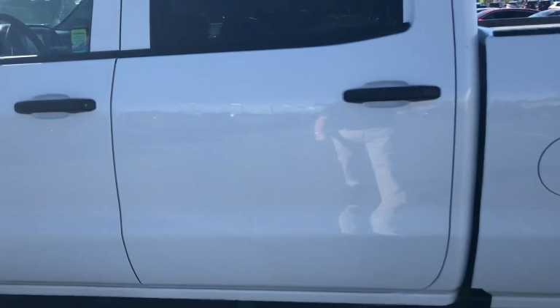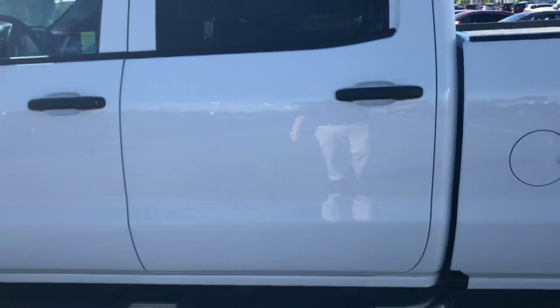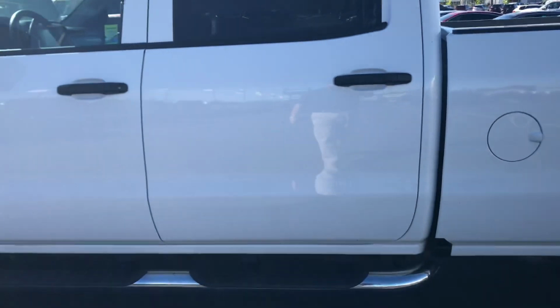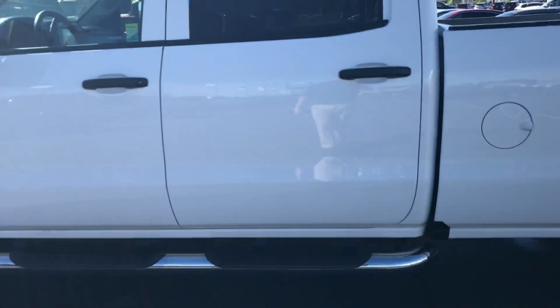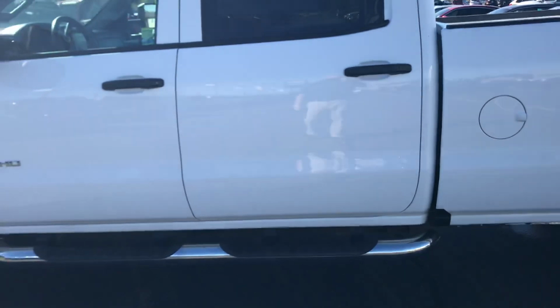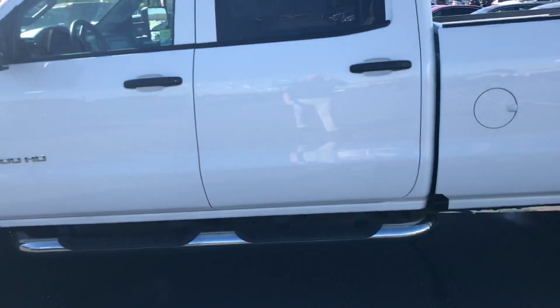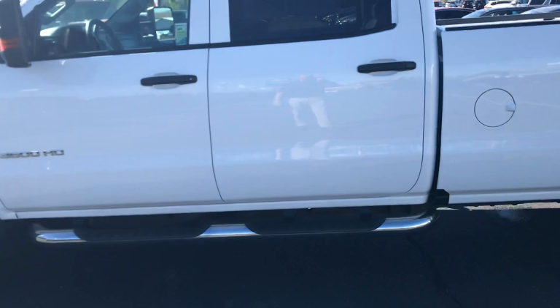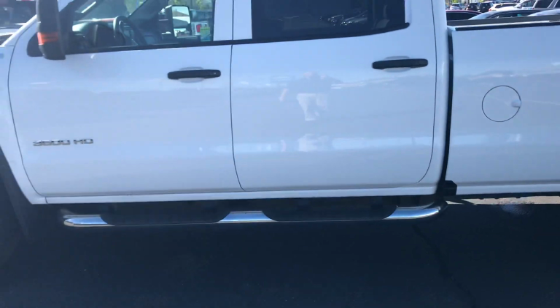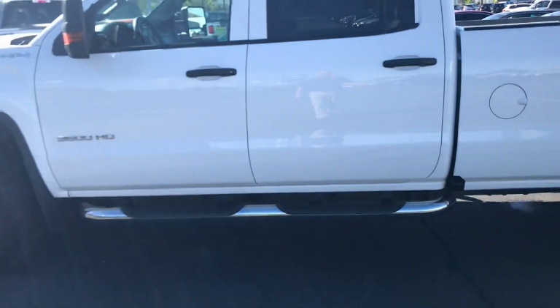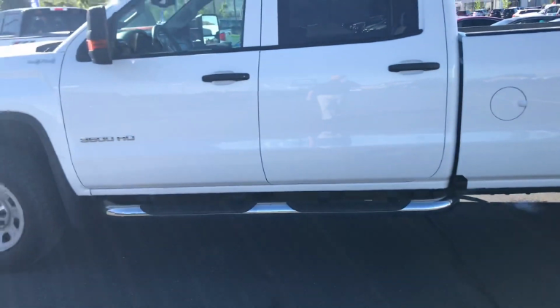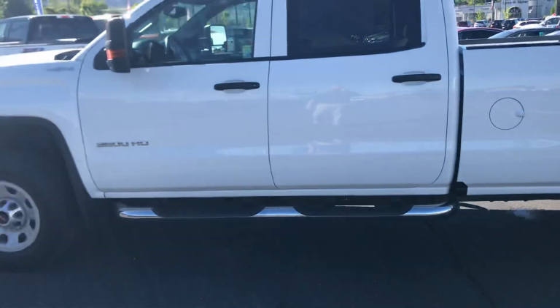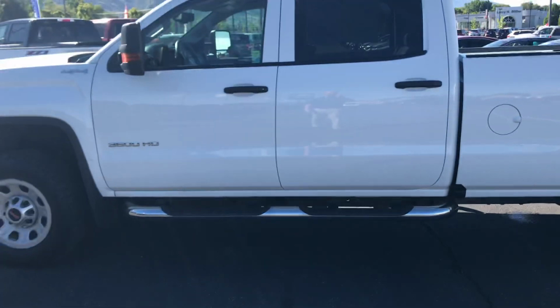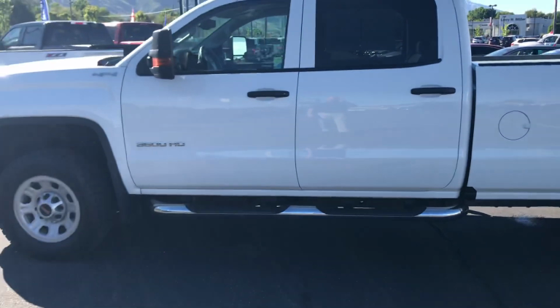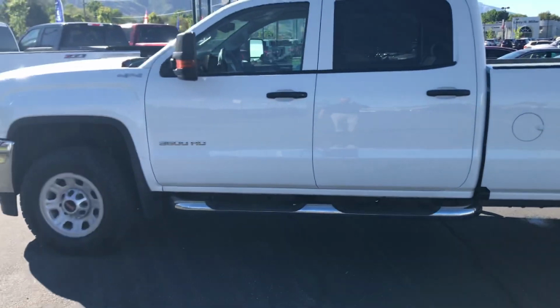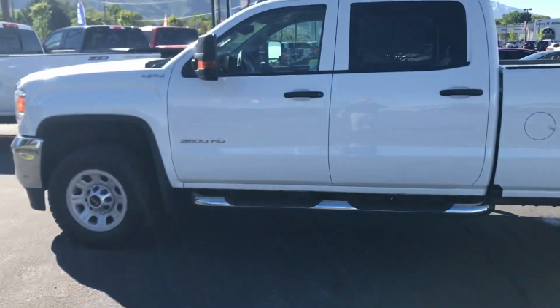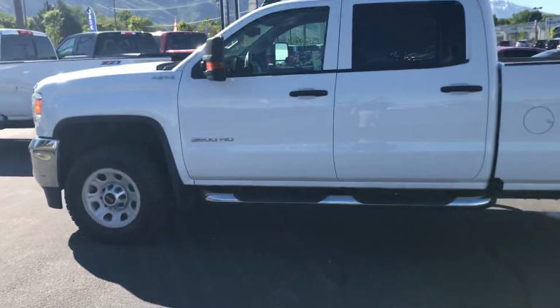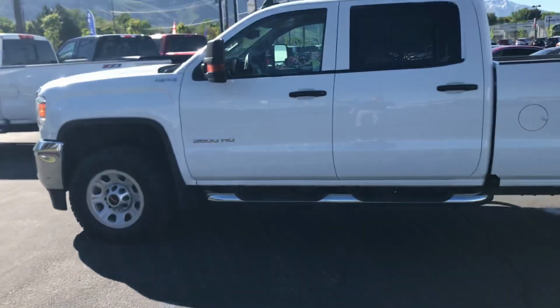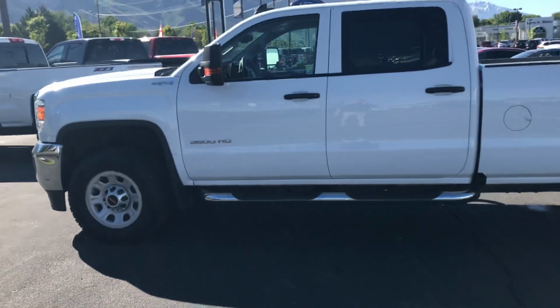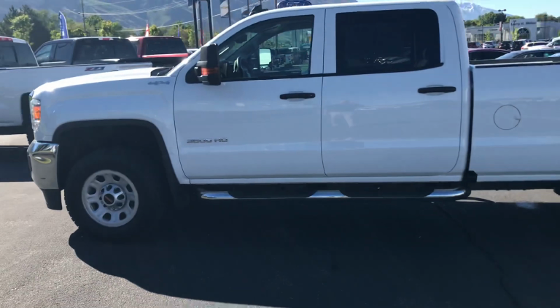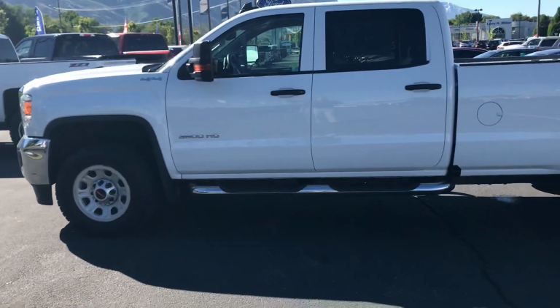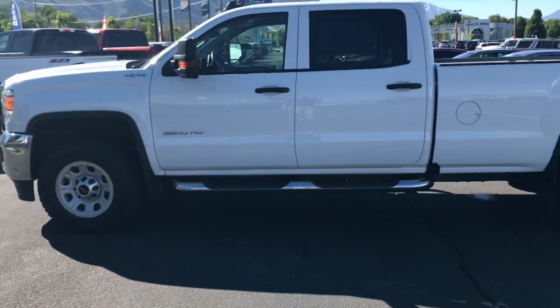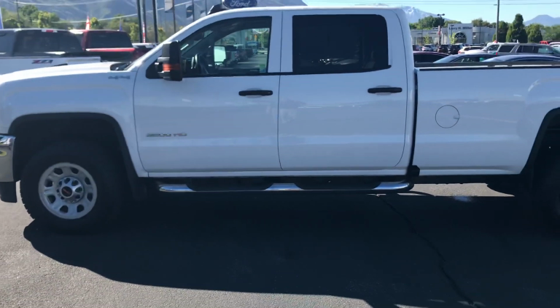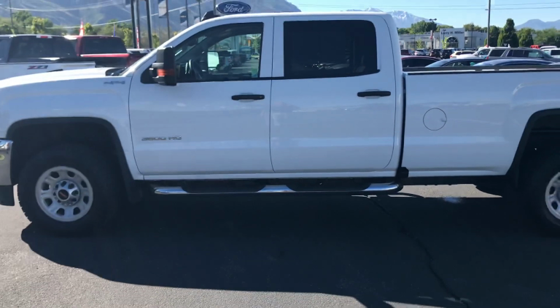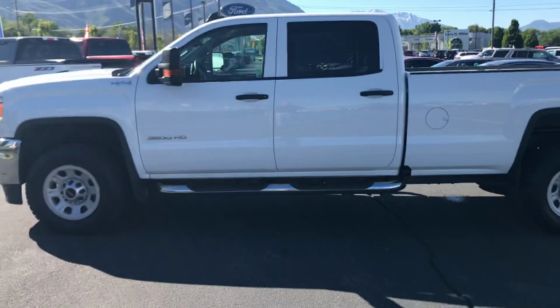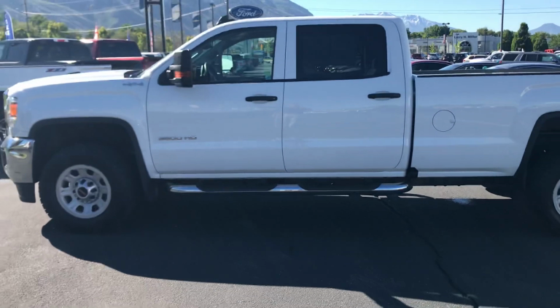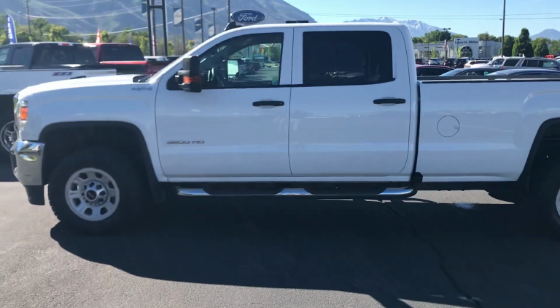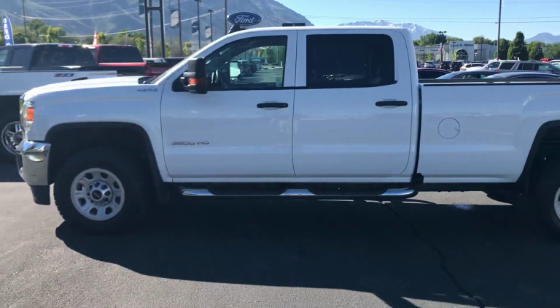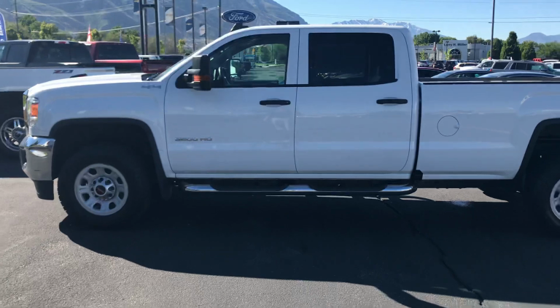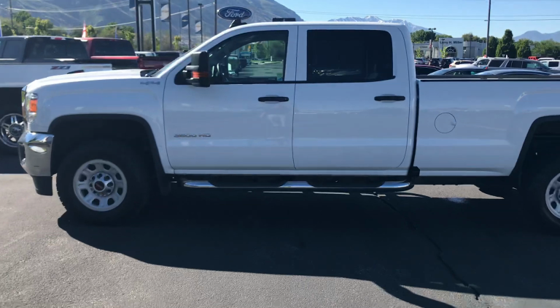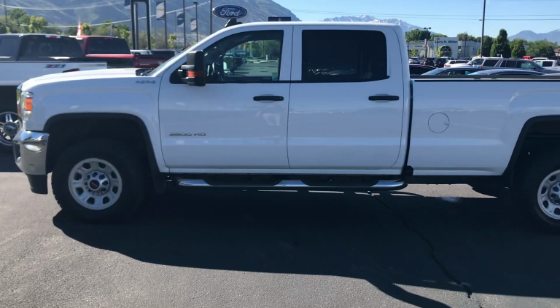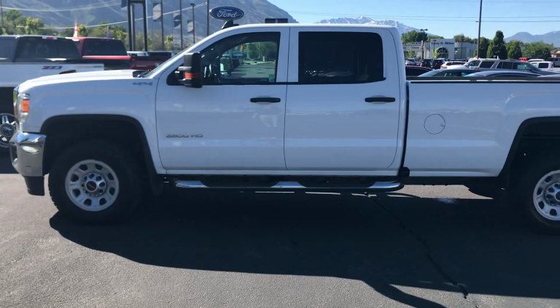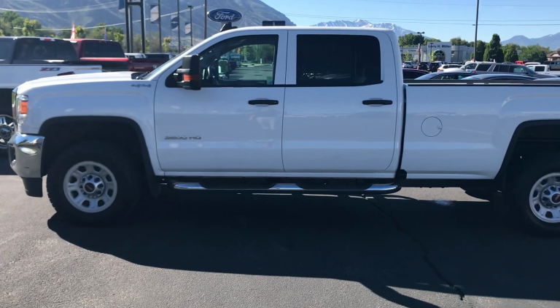Anyway, if you're looking for a good truck at a good price, I think this one would fit the bill for you.